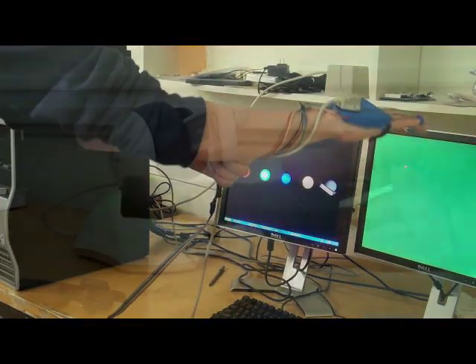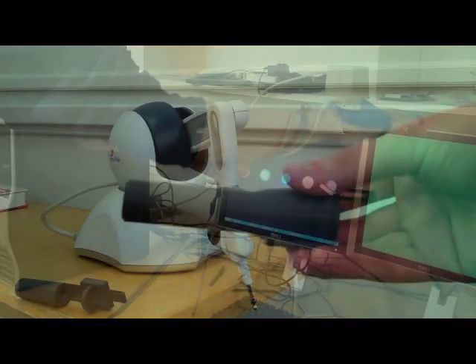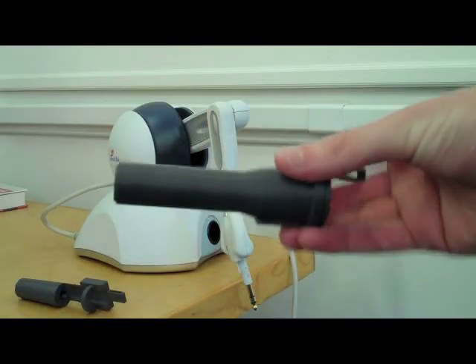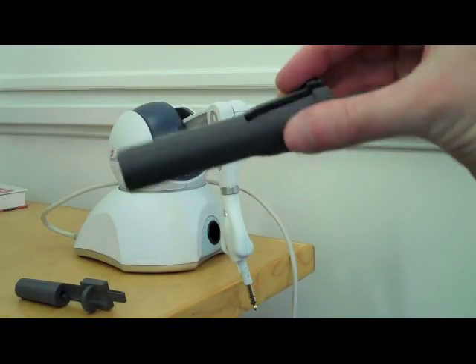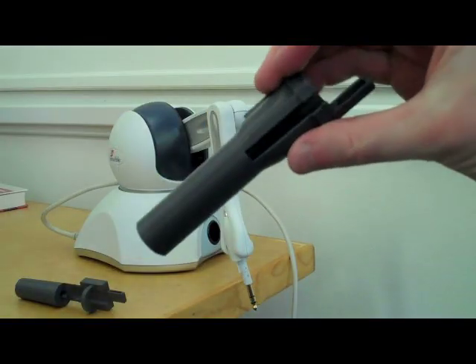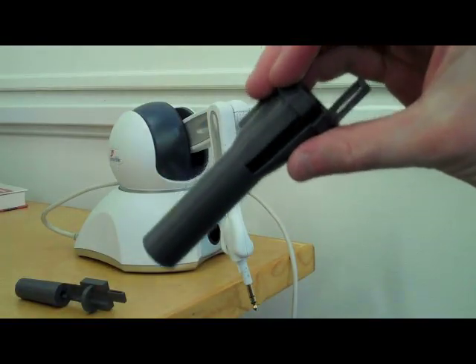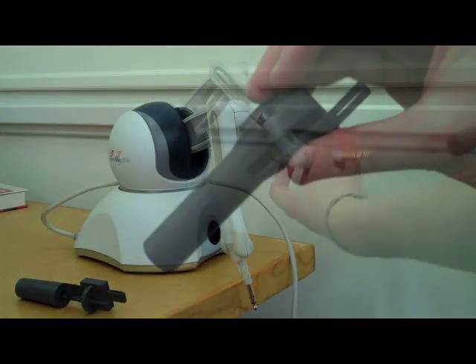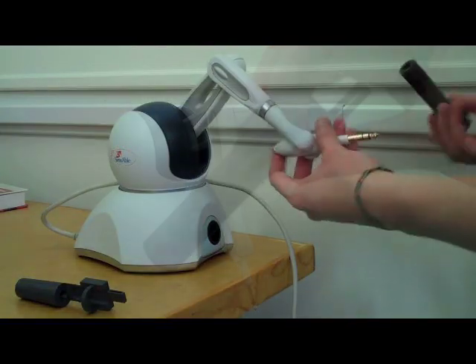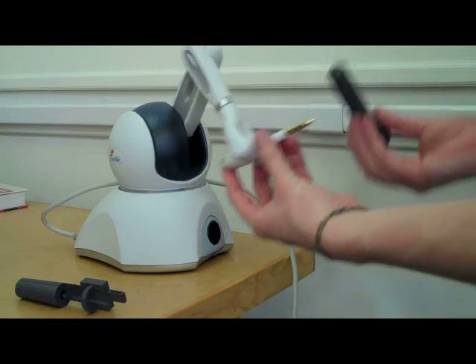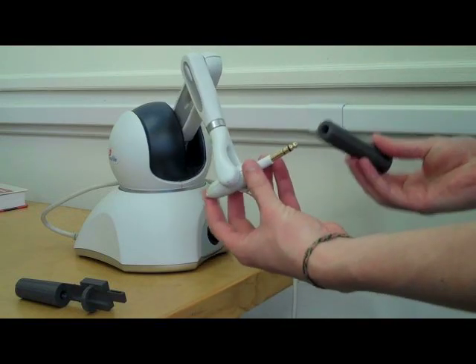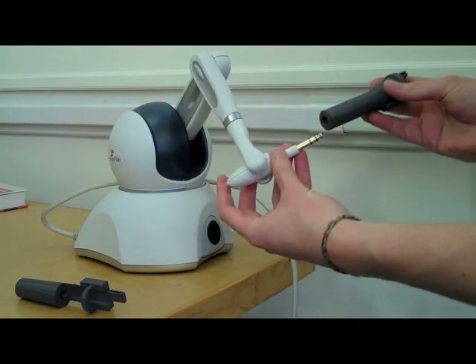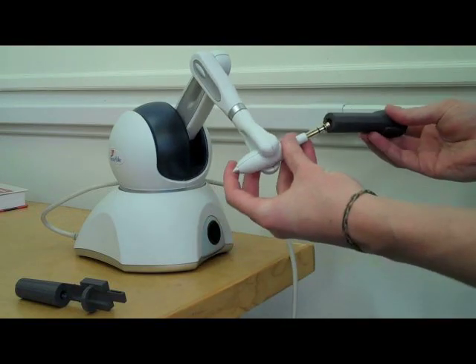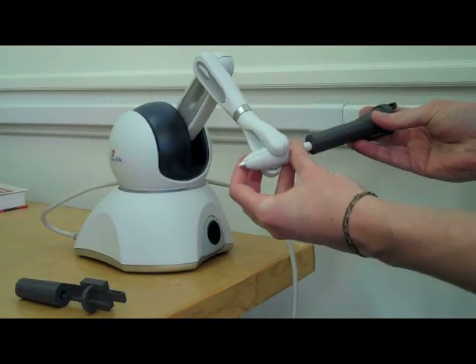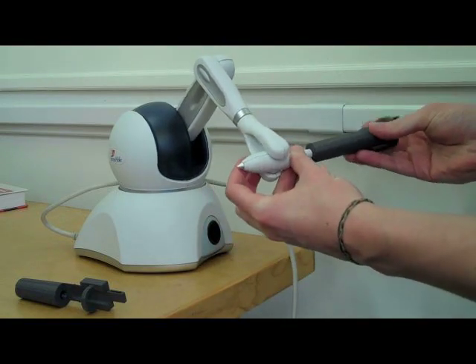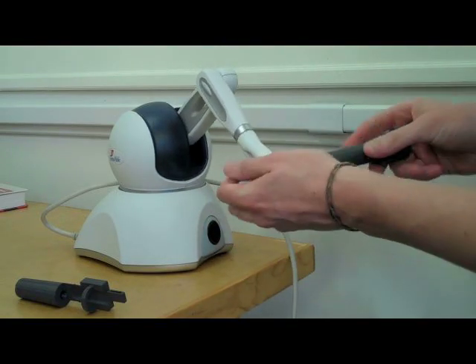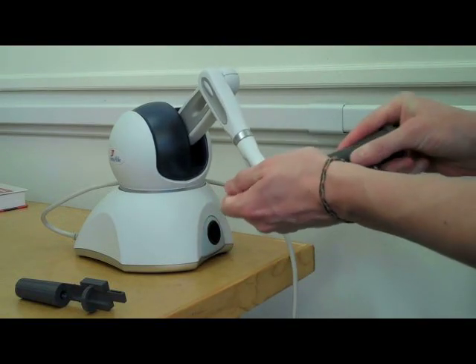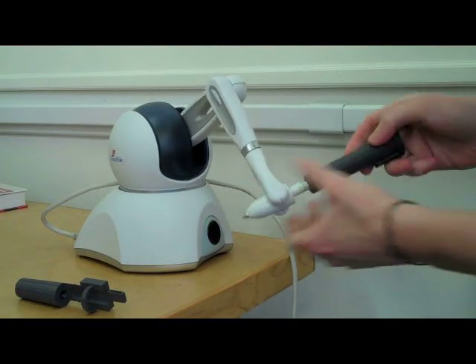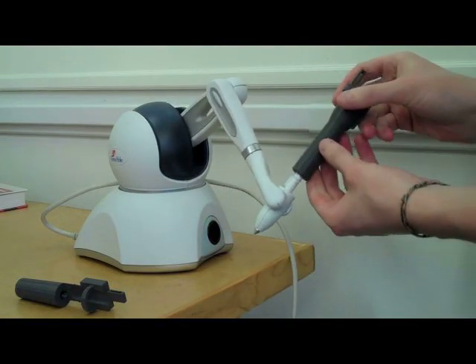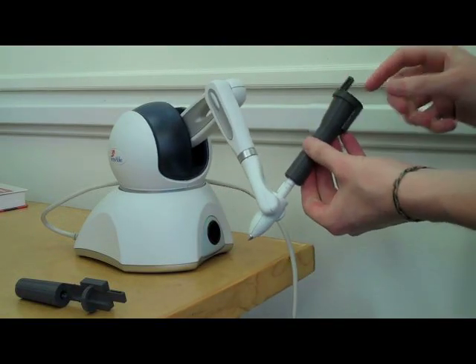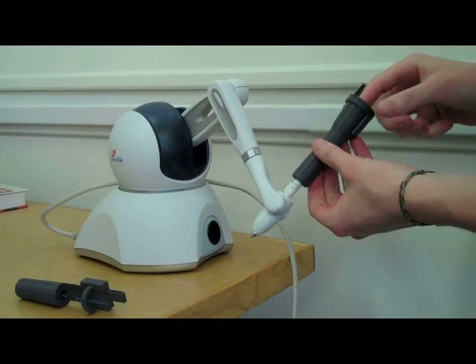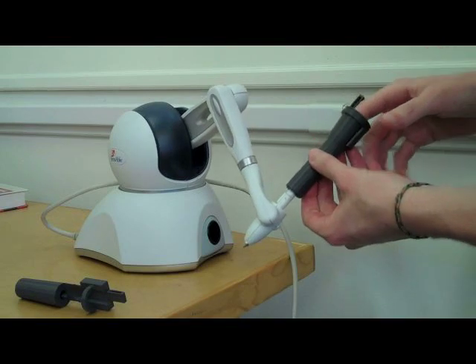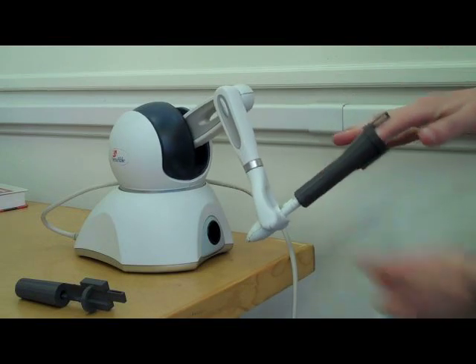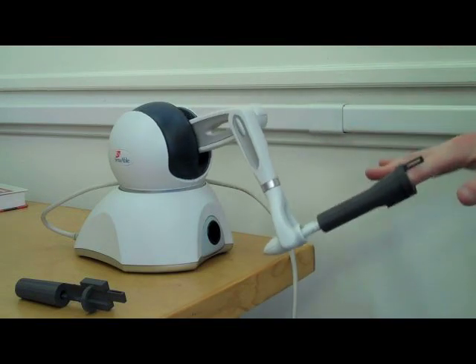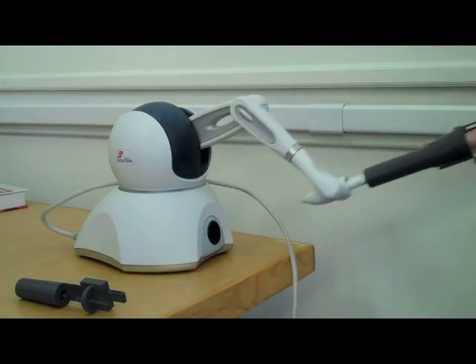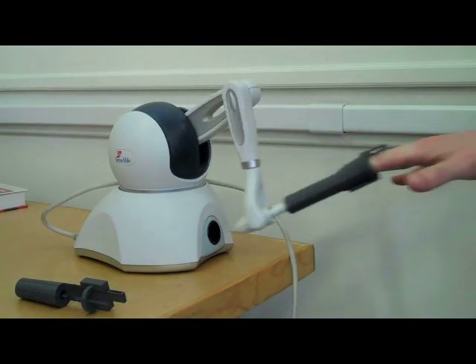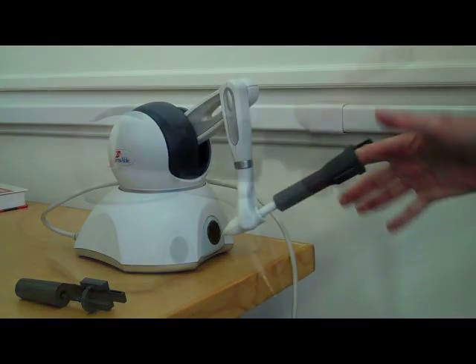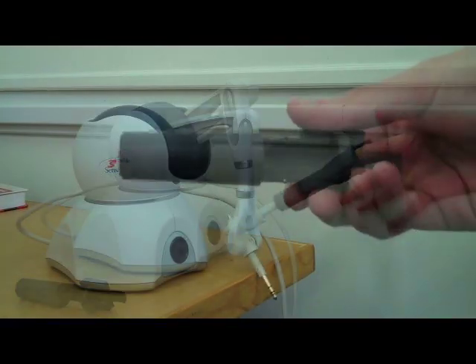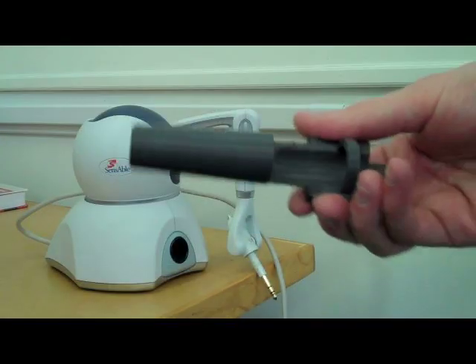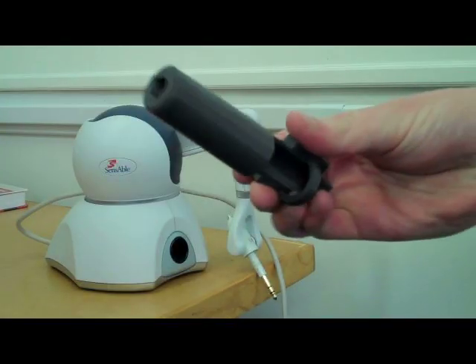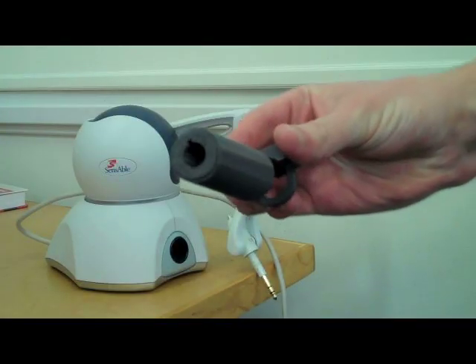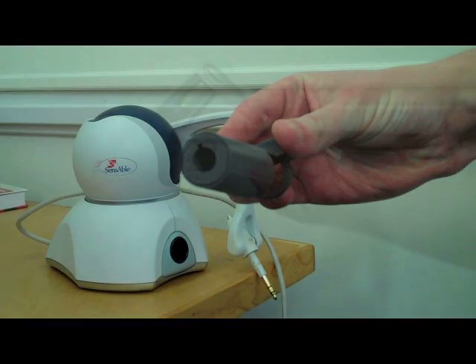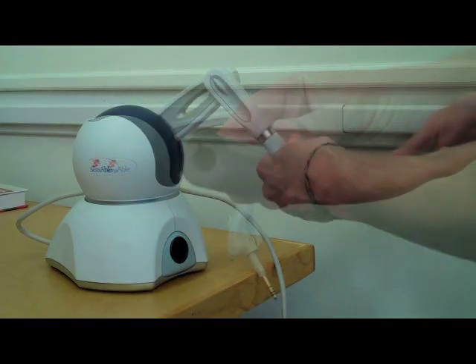In addition to designing a haptic glove, we have integrated our tactile feedback devices with kinesthetic feedback devices on the market today, such as the Phantom Omni. This combination is able to both restrict hand movement as well as deliver precise tactile cues to the skin.